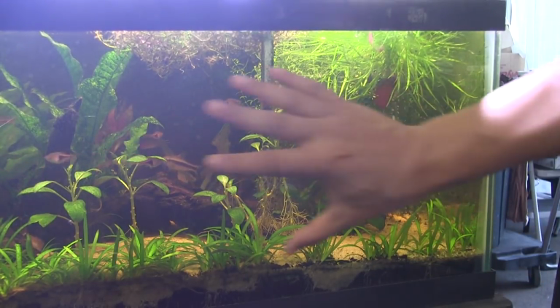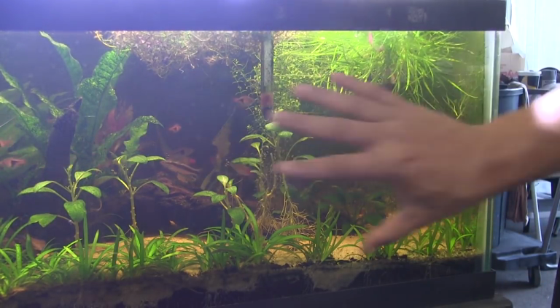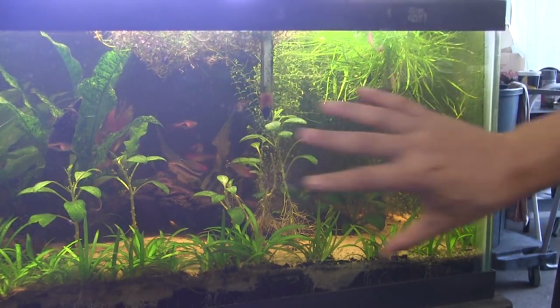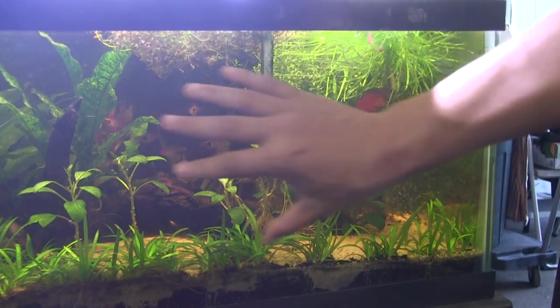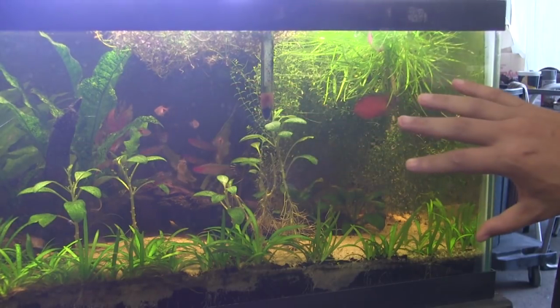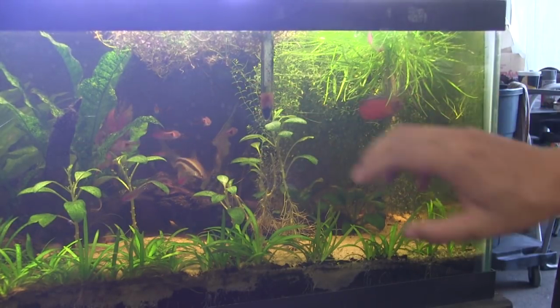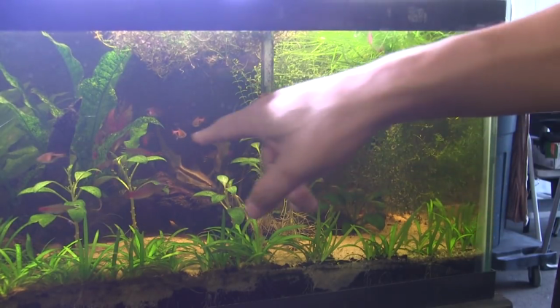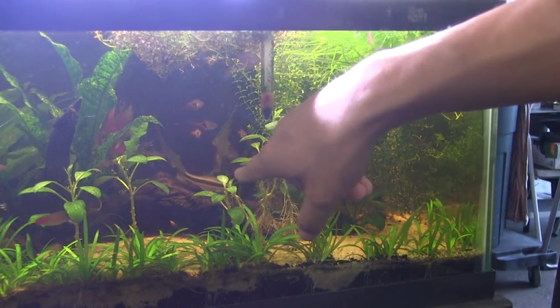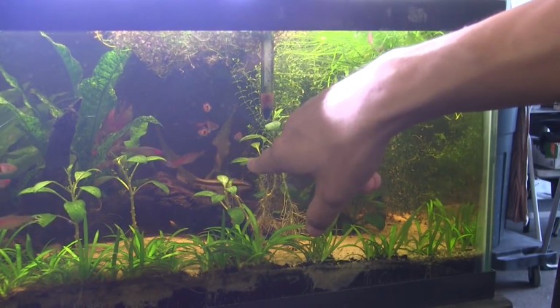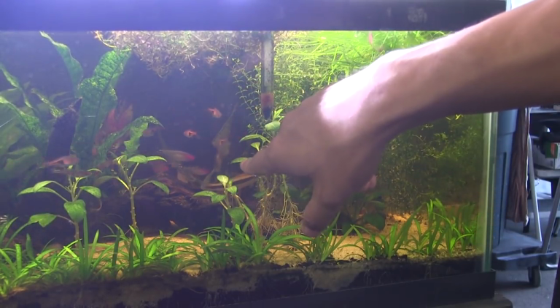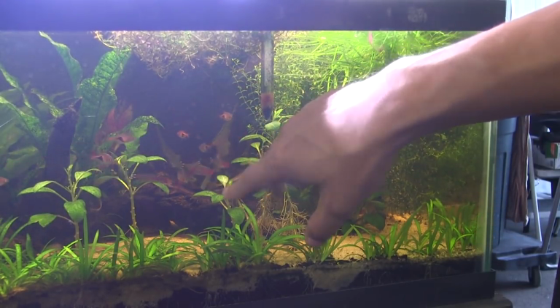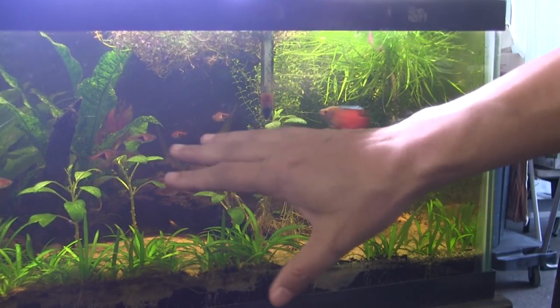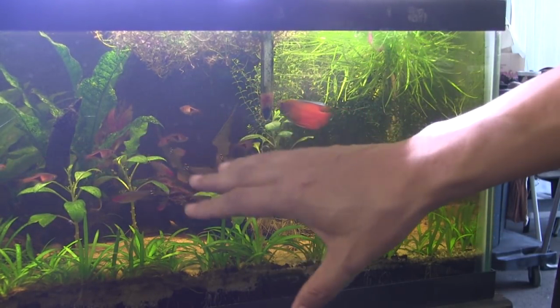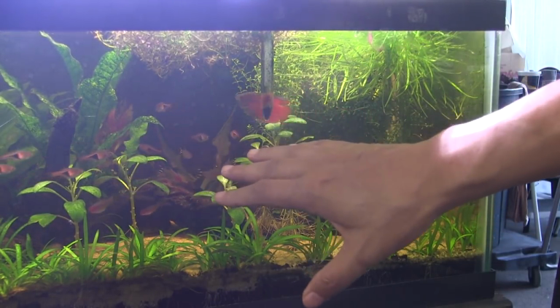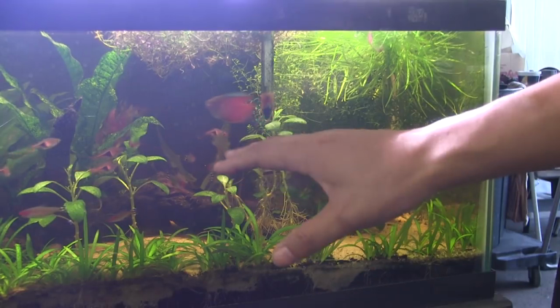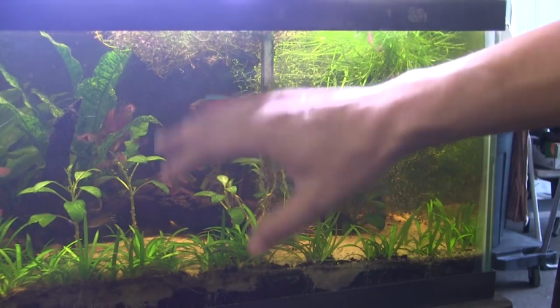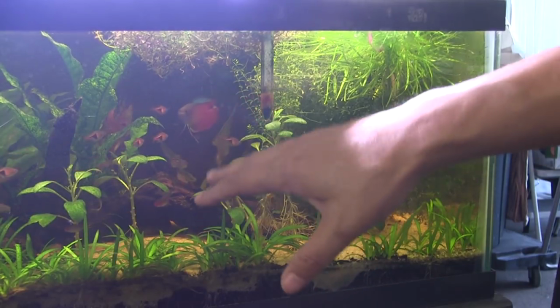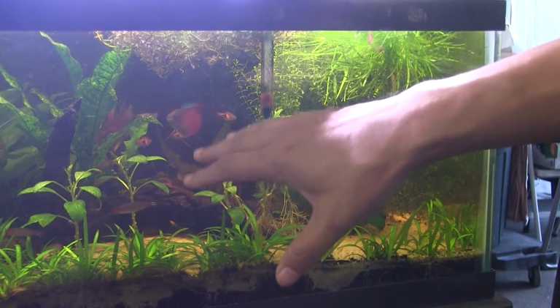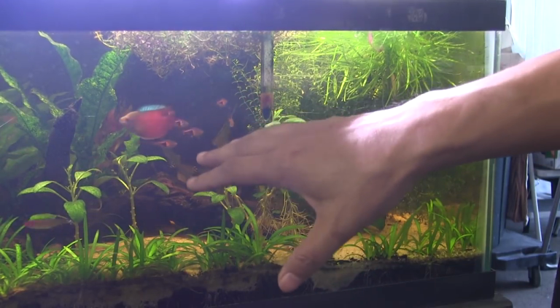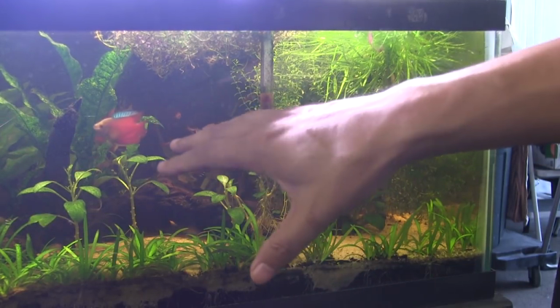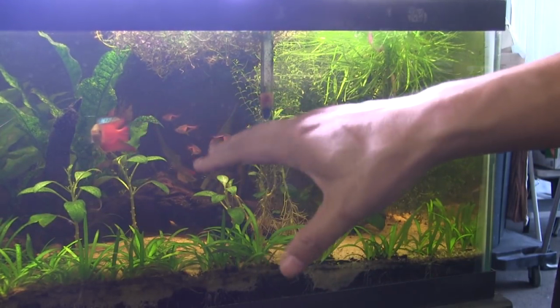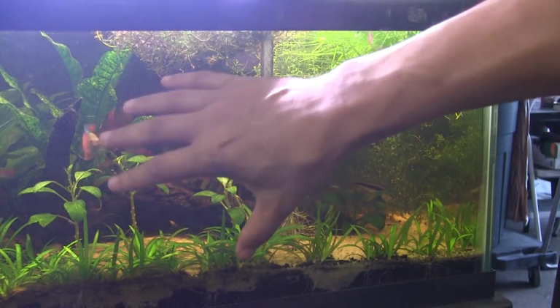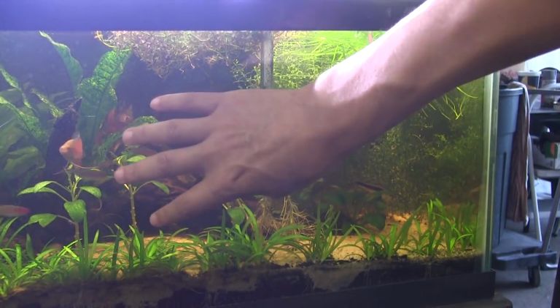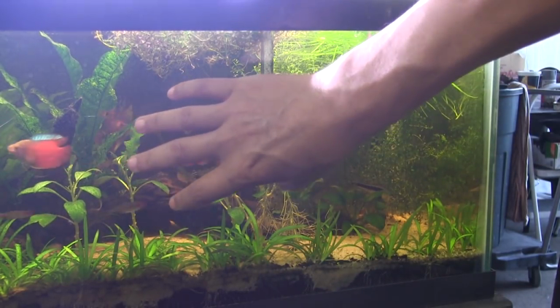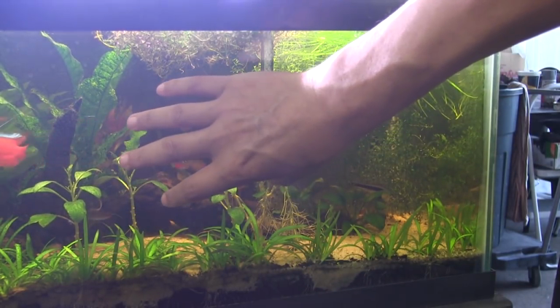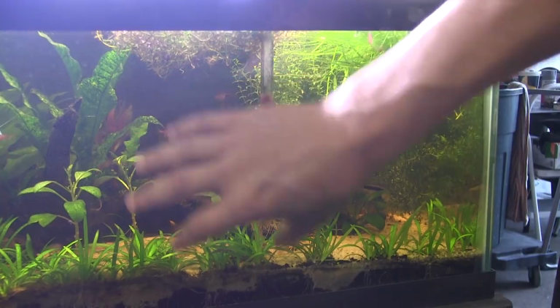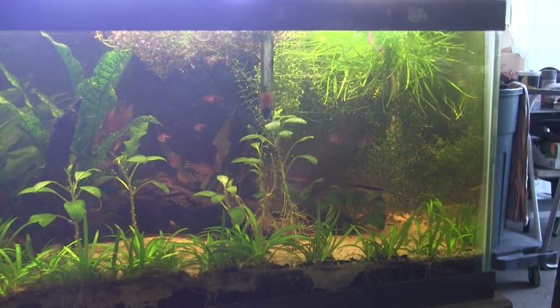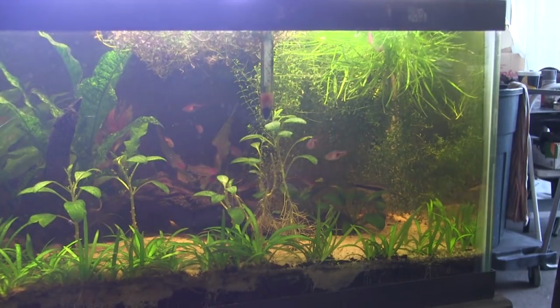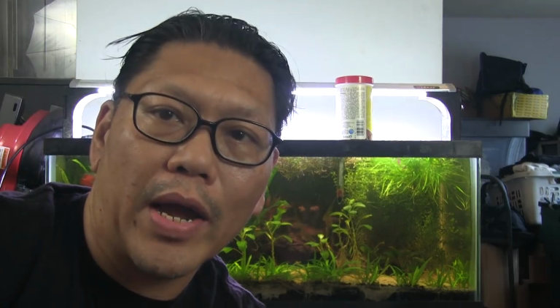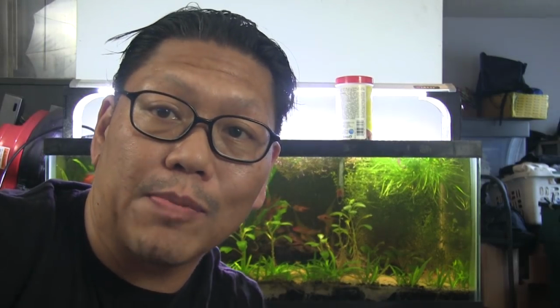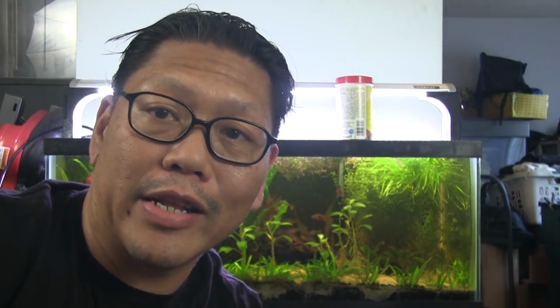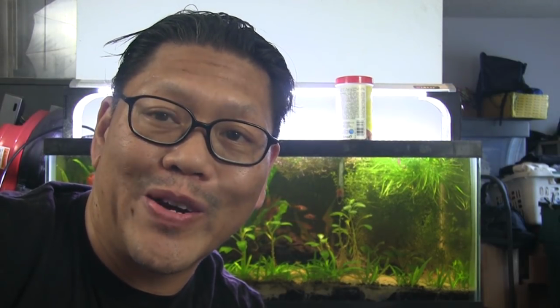I'm going to plant the blixa back there and make it a more open space on this side of the tank, as well as take out the cryptocoryne — it's taking forever to grow. I'm going to go ahead and put in the rotala butterflies that I got from the auction right in that spot. Okay, that's the plan — let's get to it.